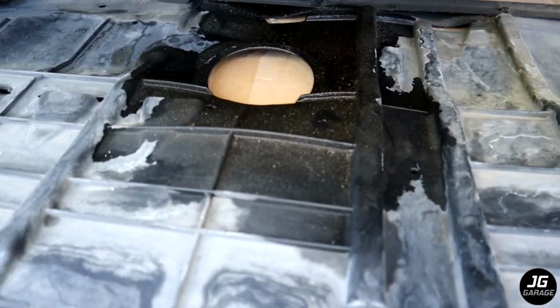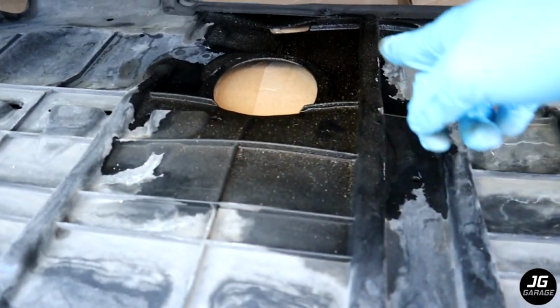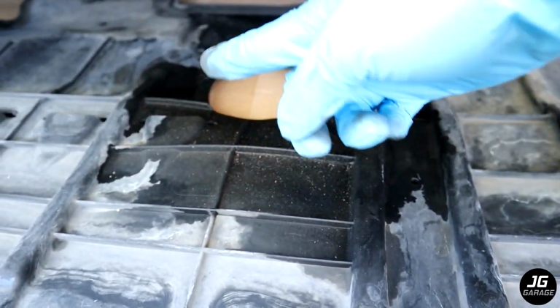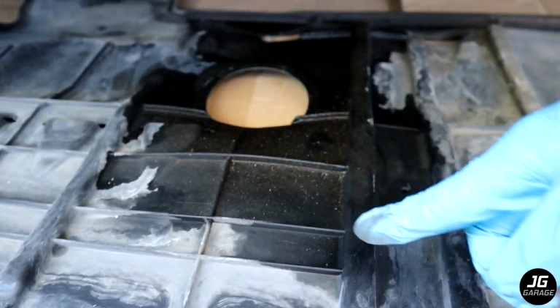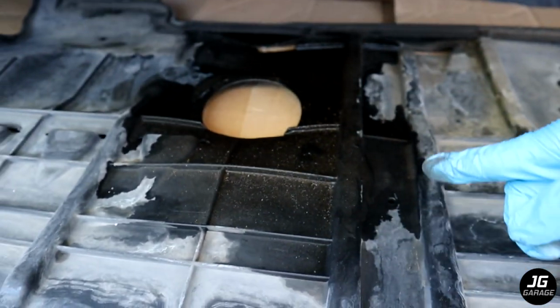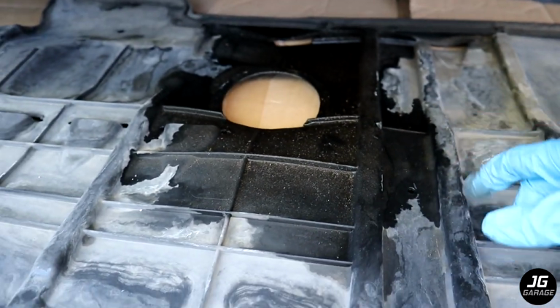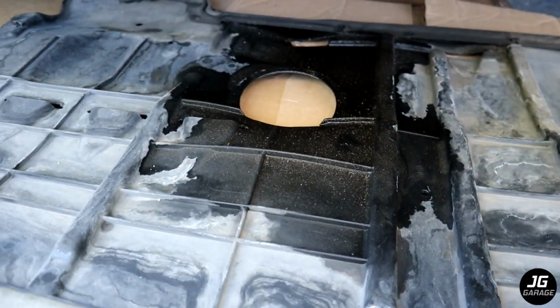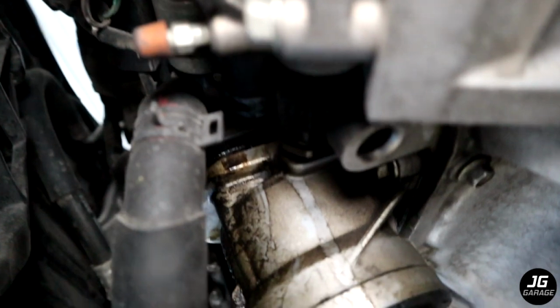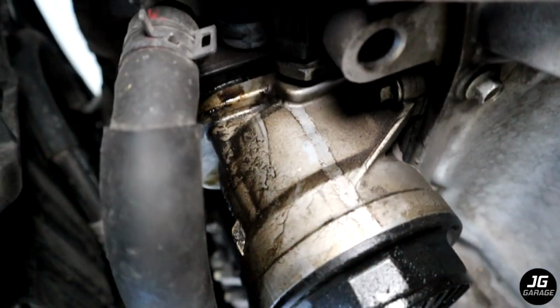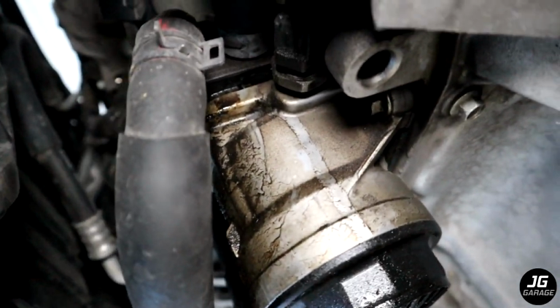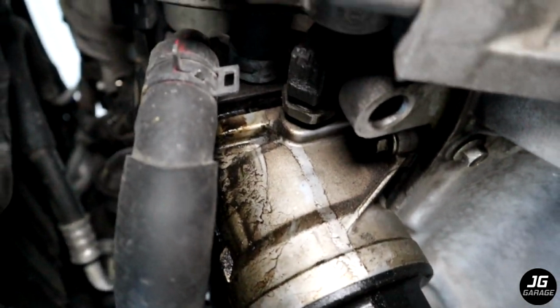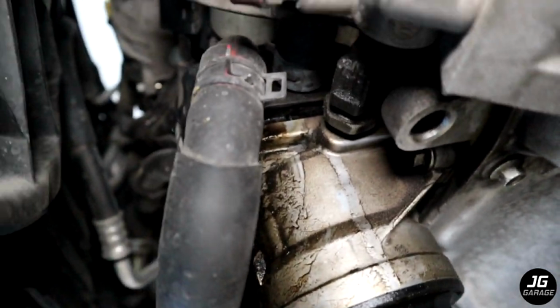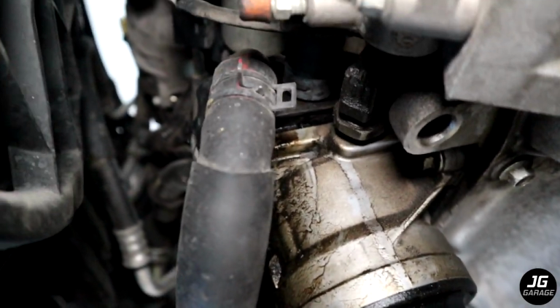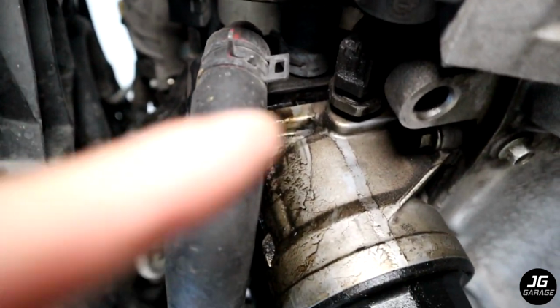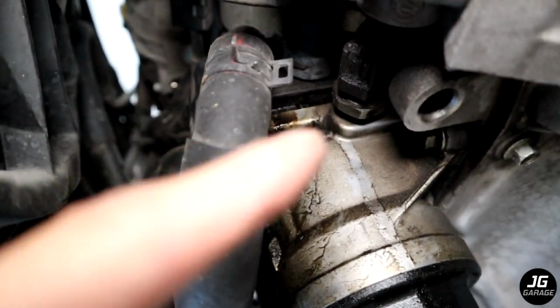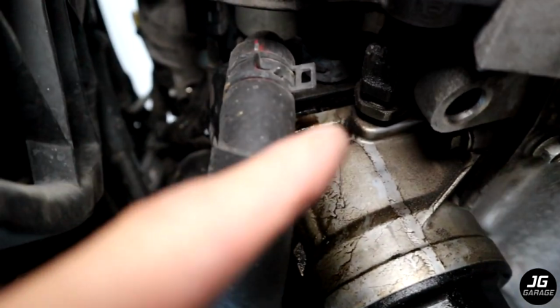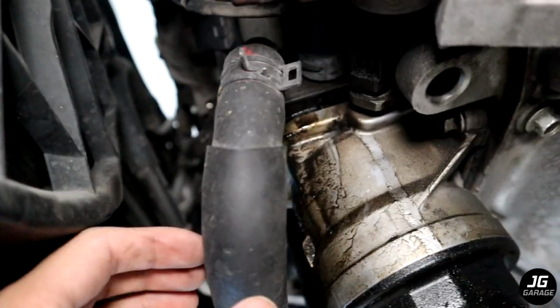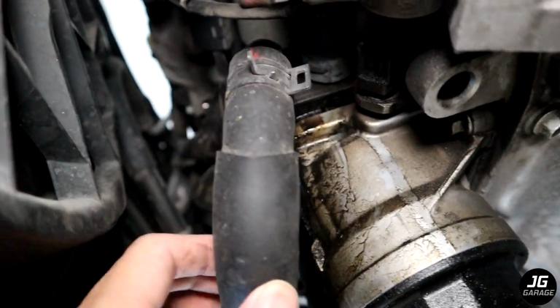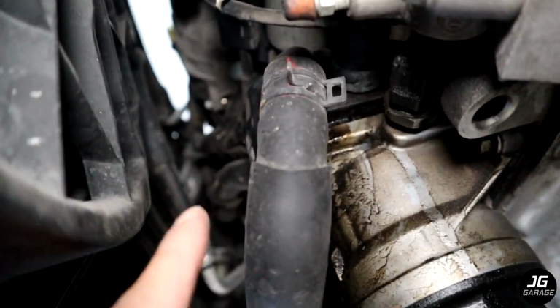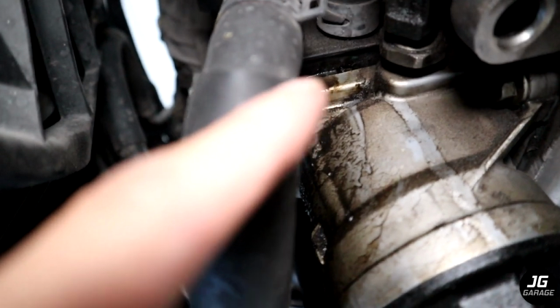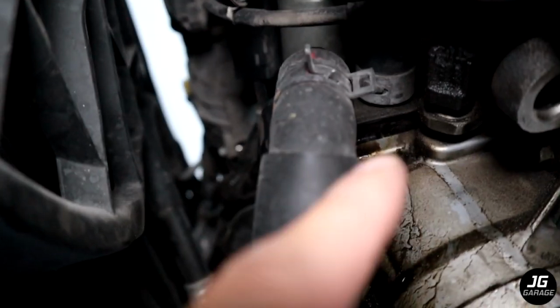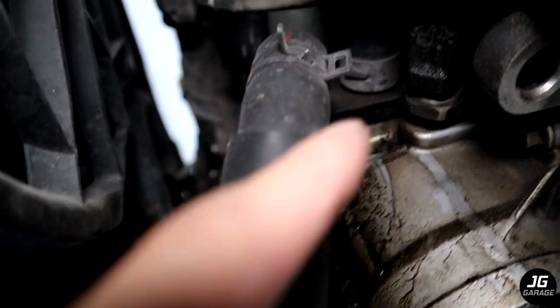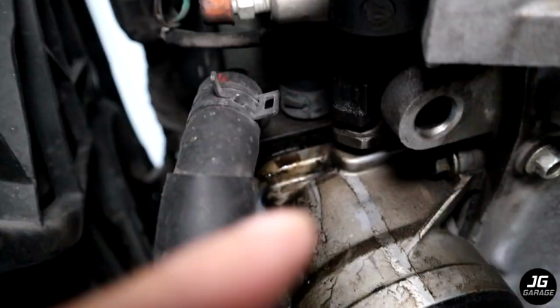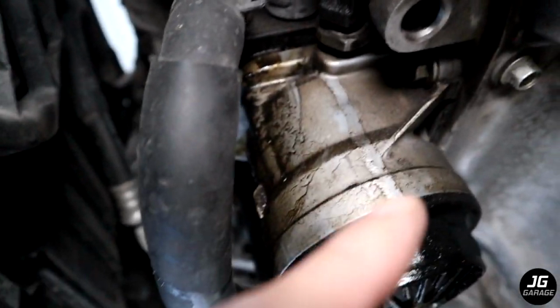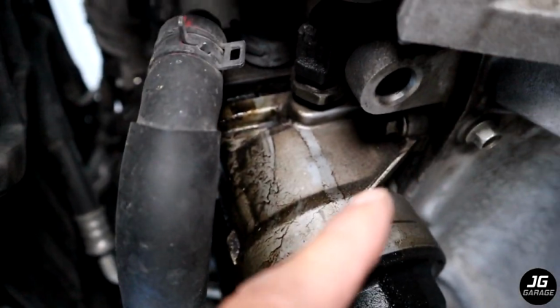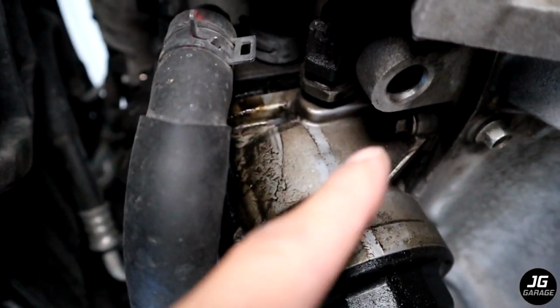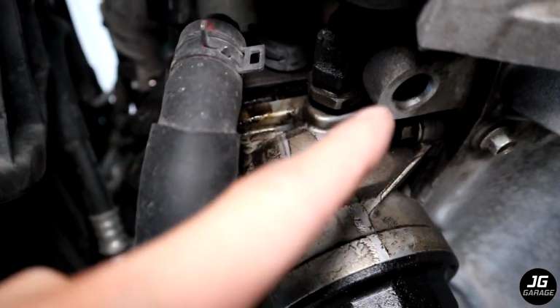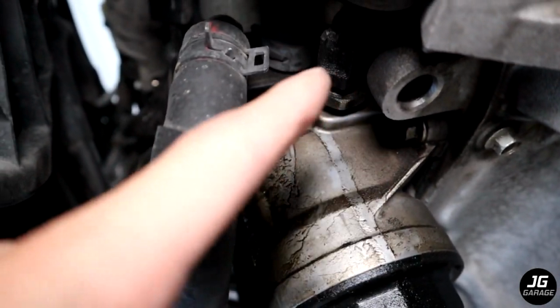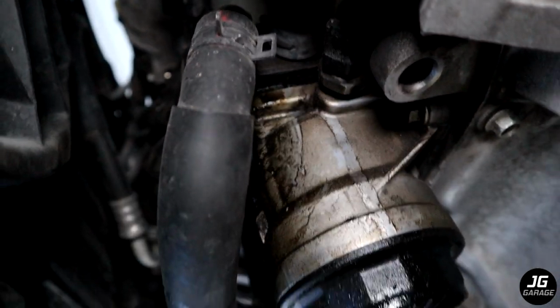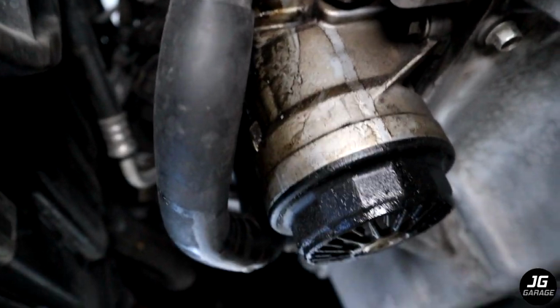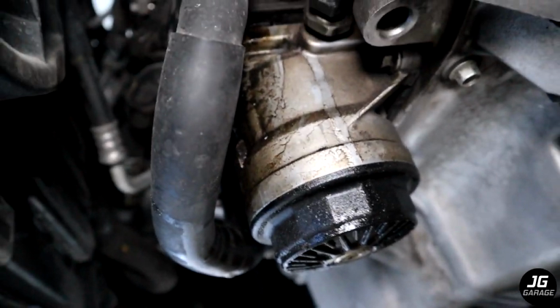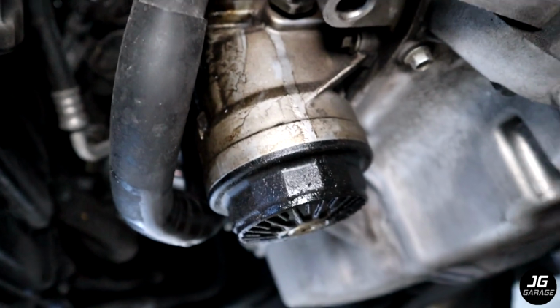Here is the splash shield which now needs to be cleaned. To remove the oil filter housing, we need to remove this oil pressure sensor, this coolant line, that coolant line, and the four bolts holding the filter housing. There's two on this side and two on the other side.